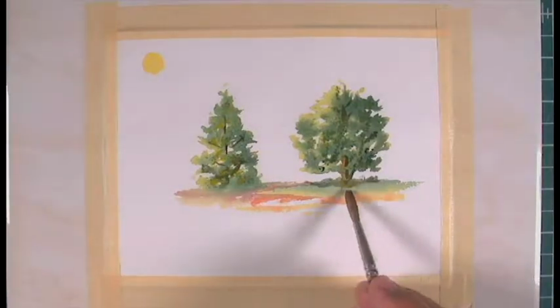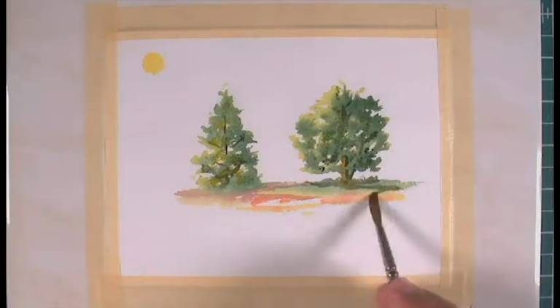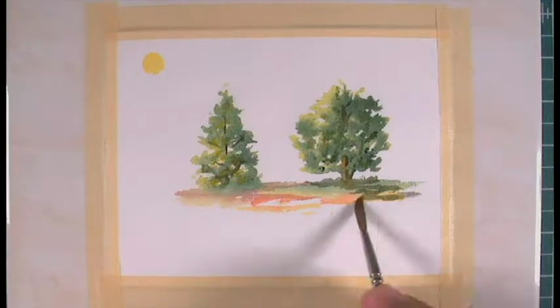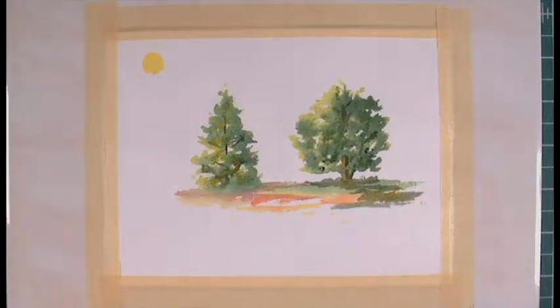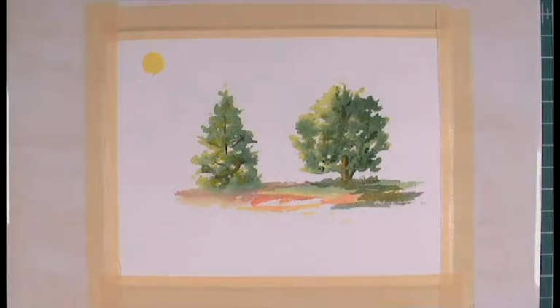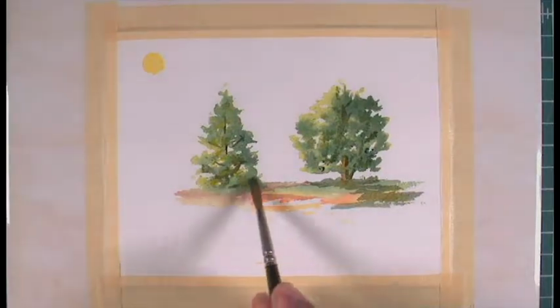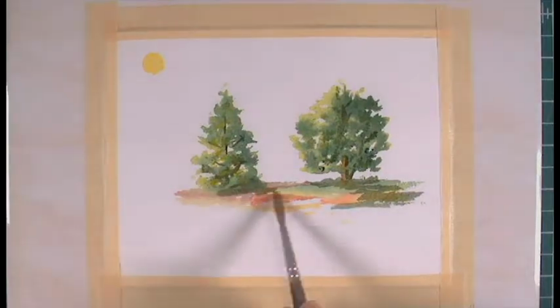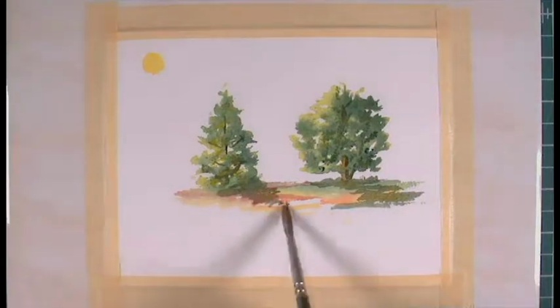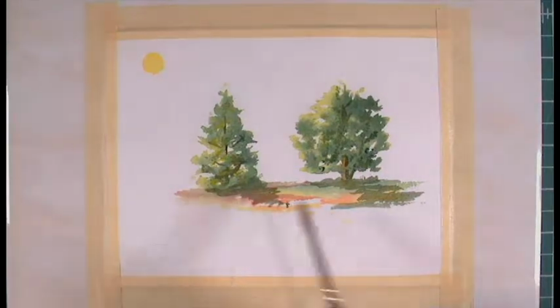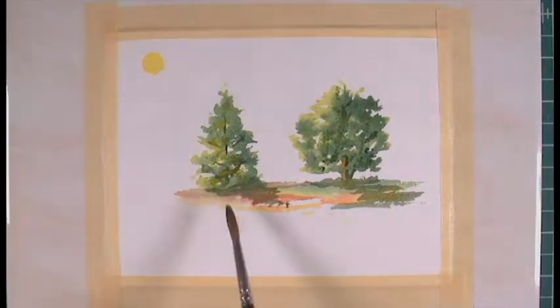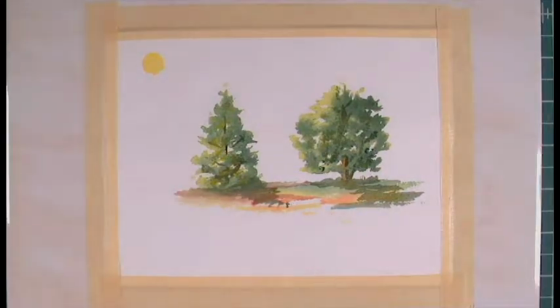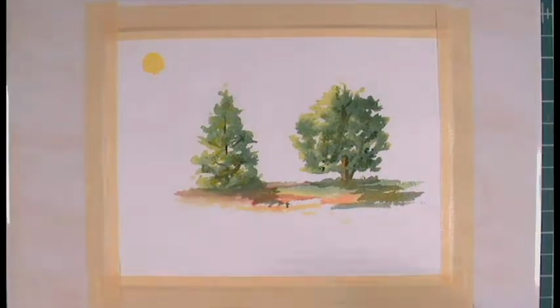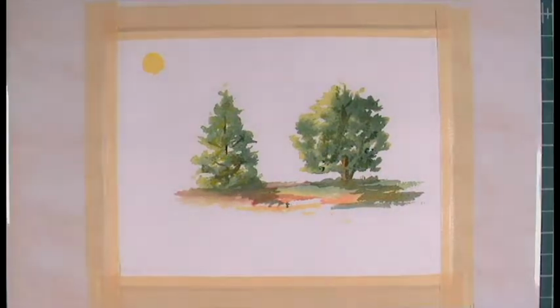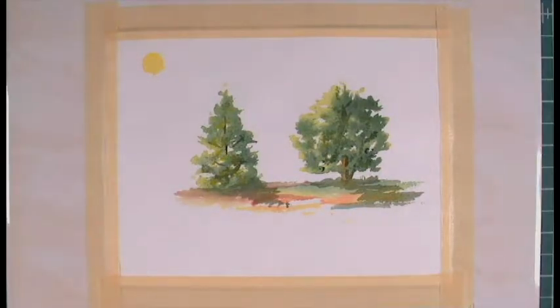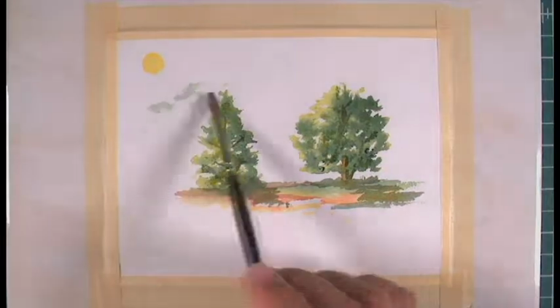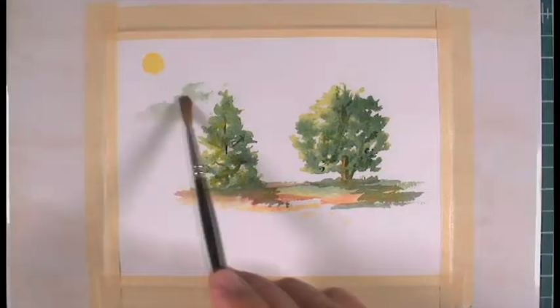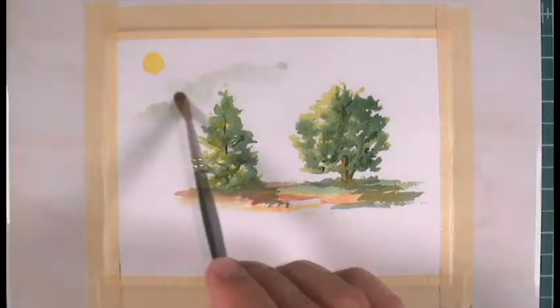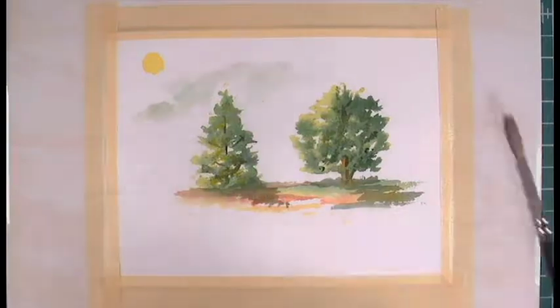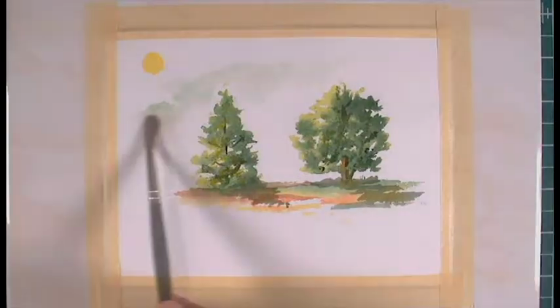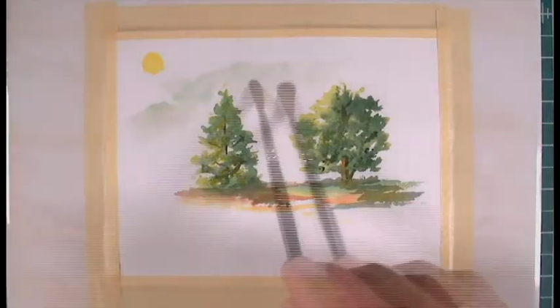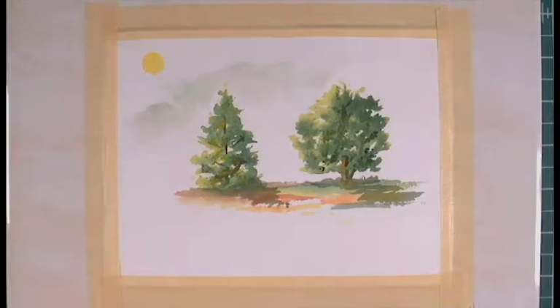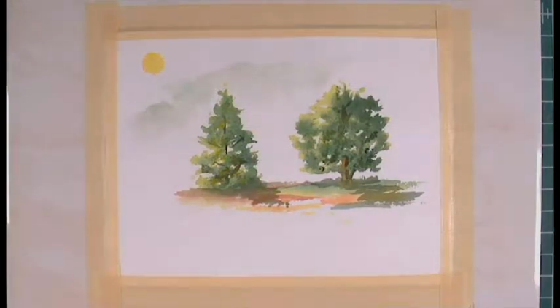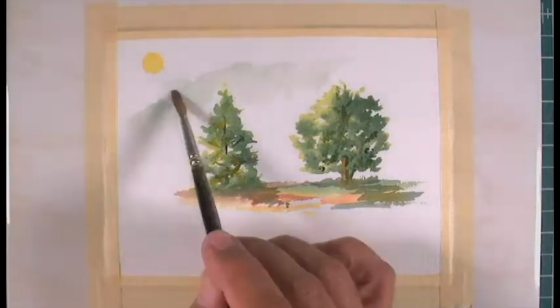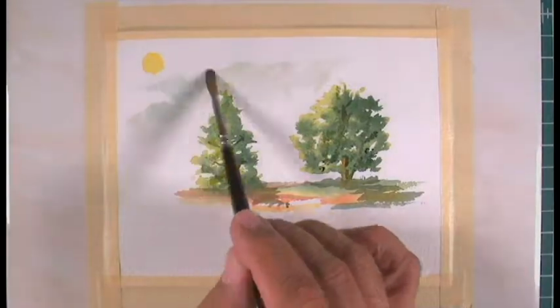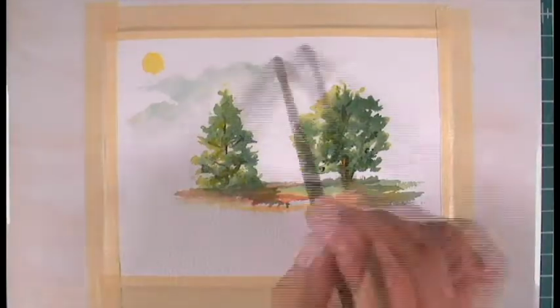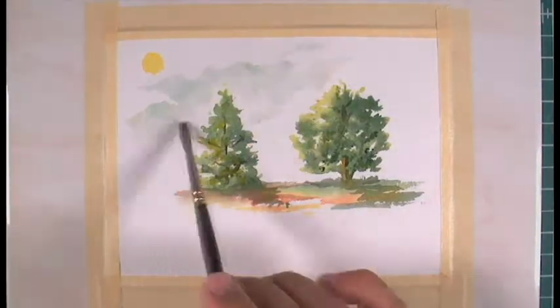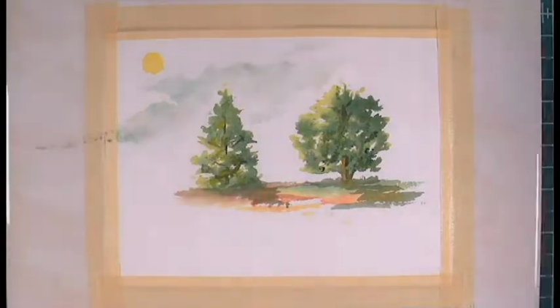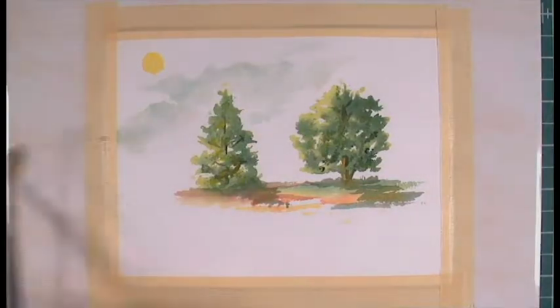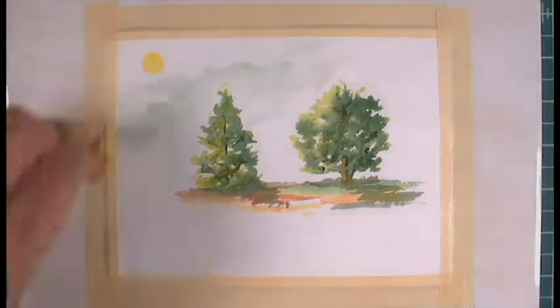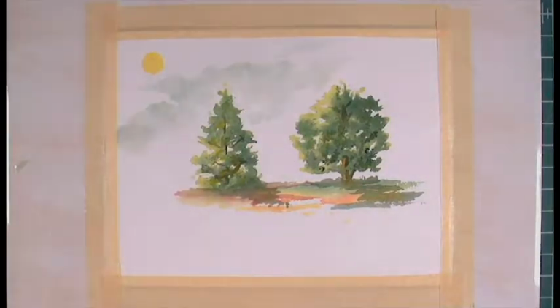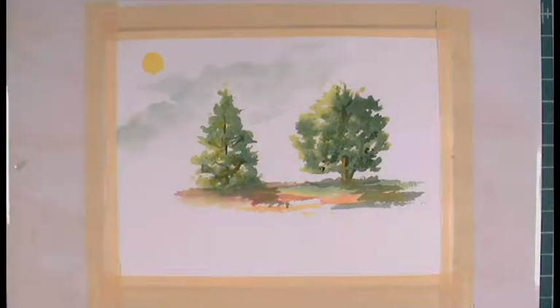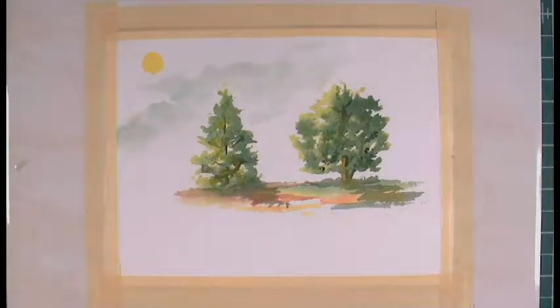What I'm going after is just the general shape of the tree. After the water starts to dry a little bit, I can add finer detail like the branches of the trees or some details of leaves.